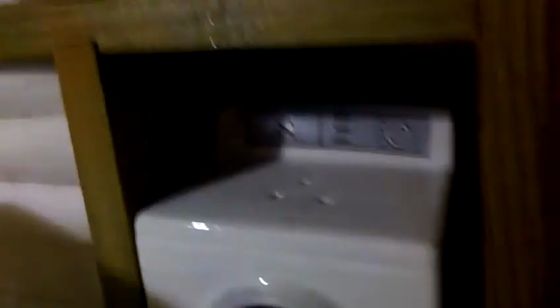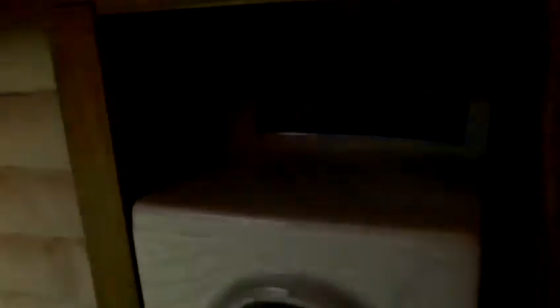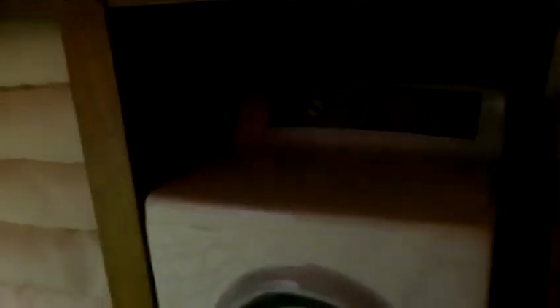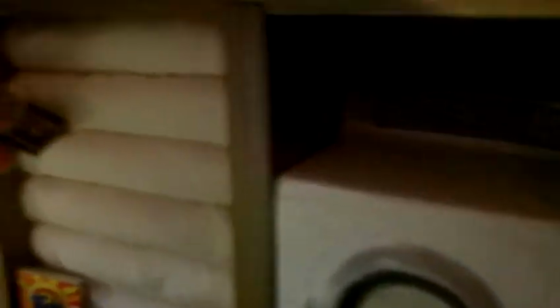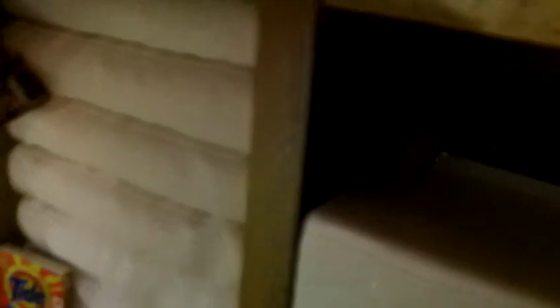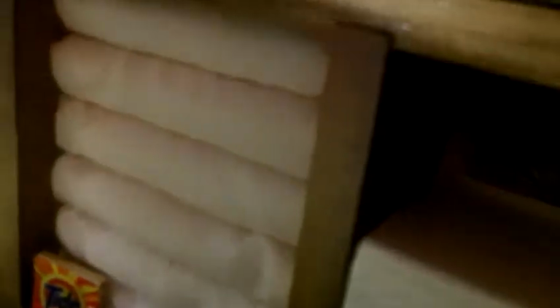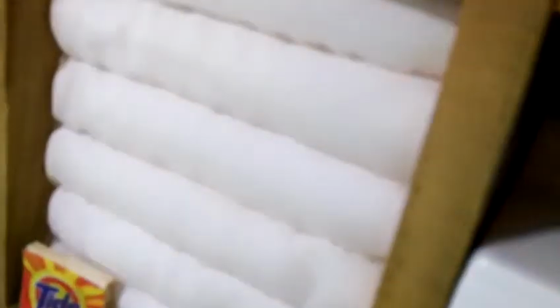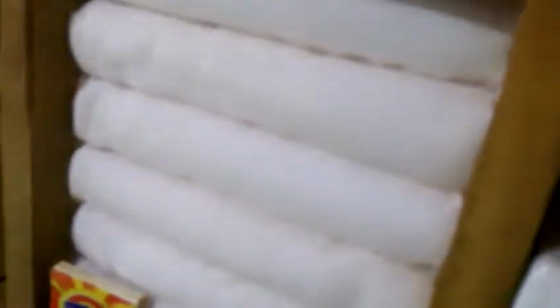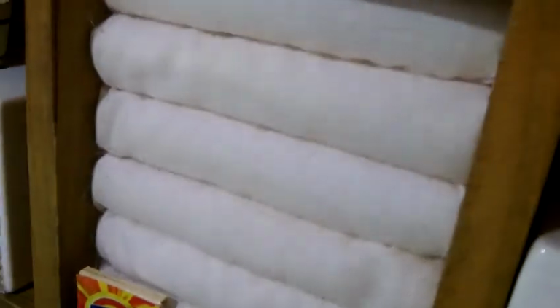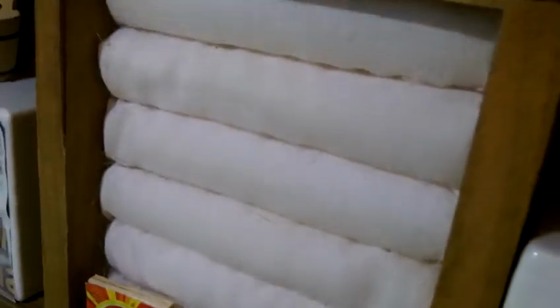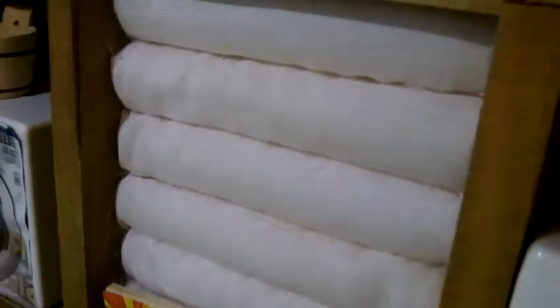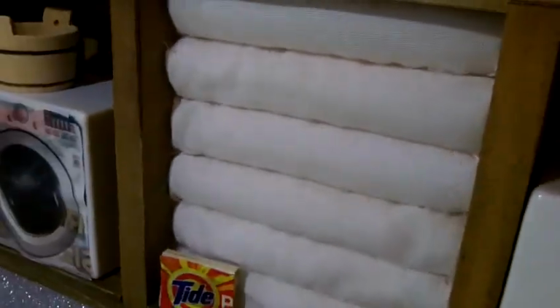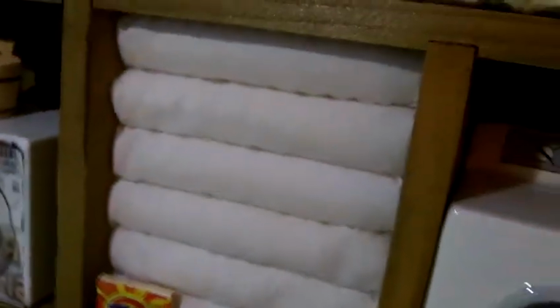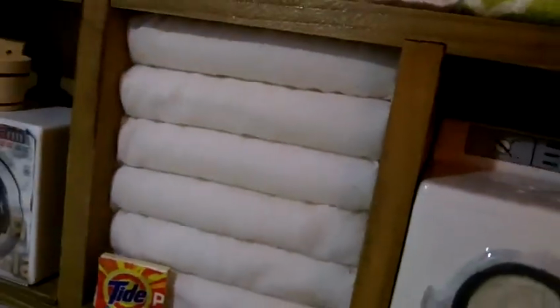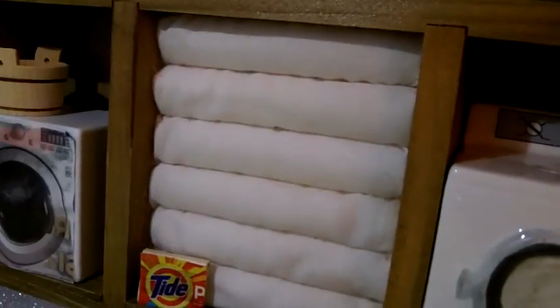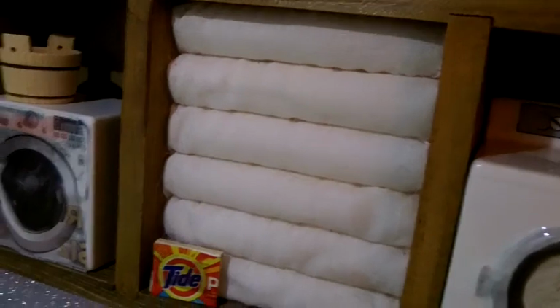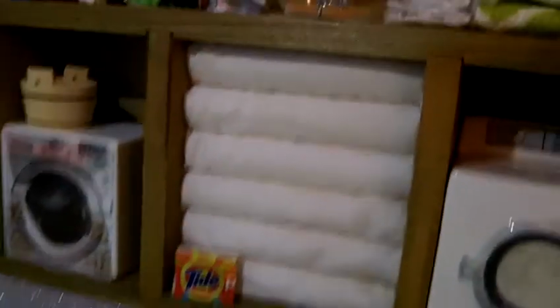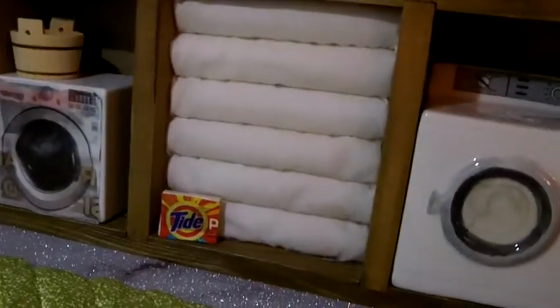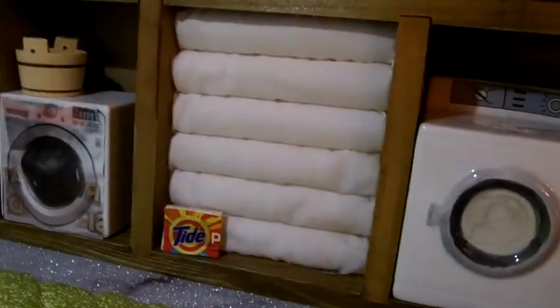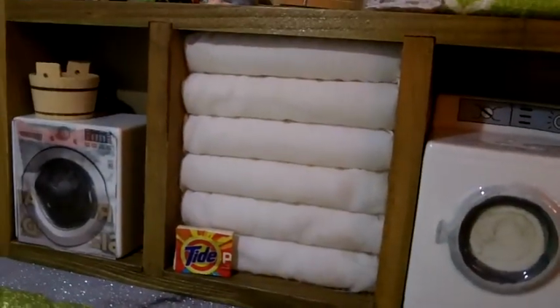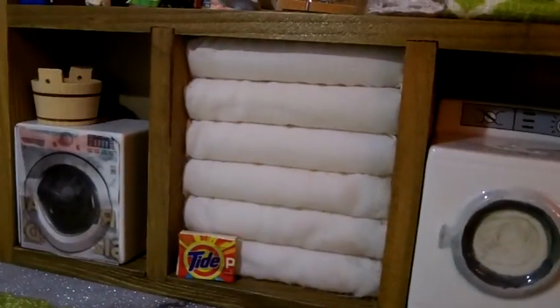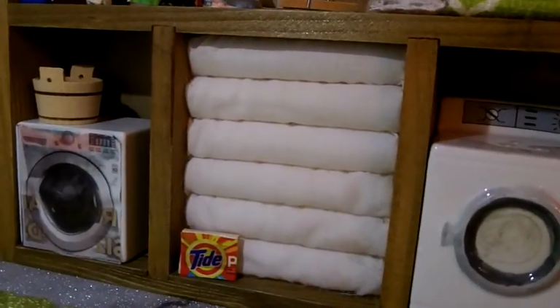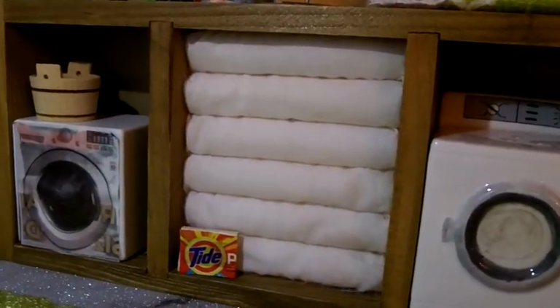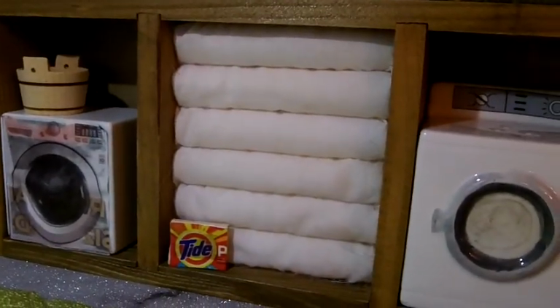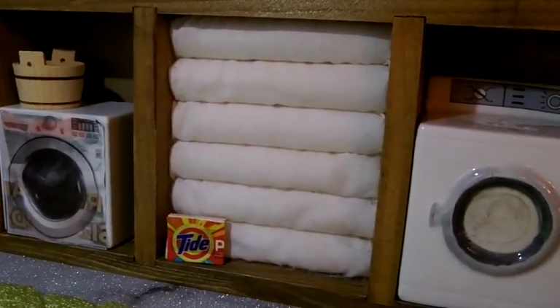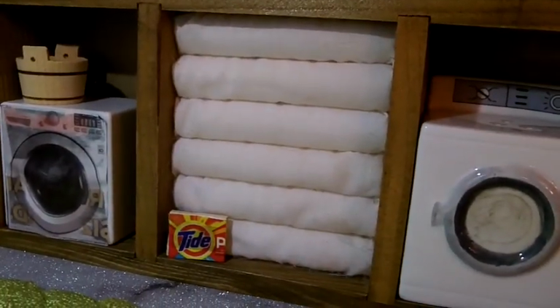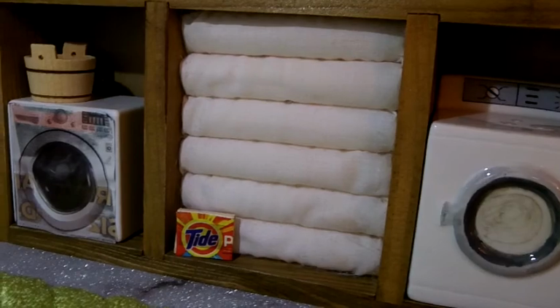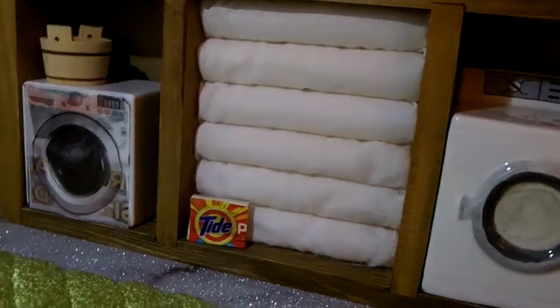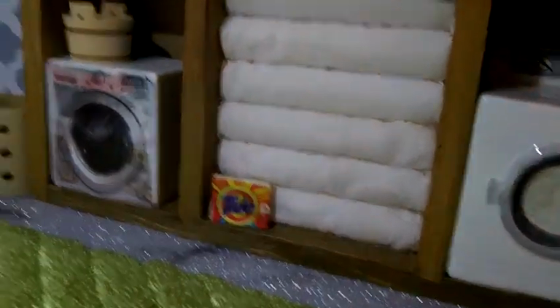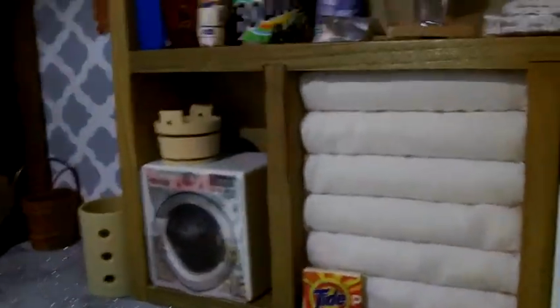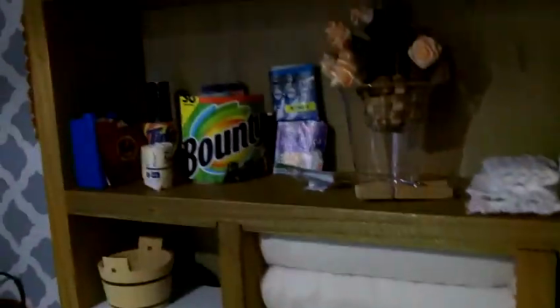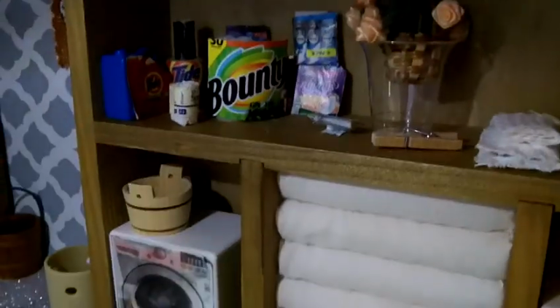You can fit things in there — the rings and all that — and they look like towels! They all blended in perfectly. Oh my god, that was perfect.